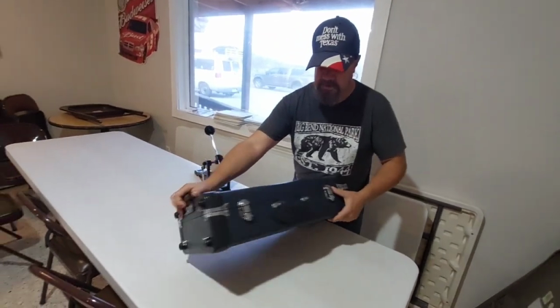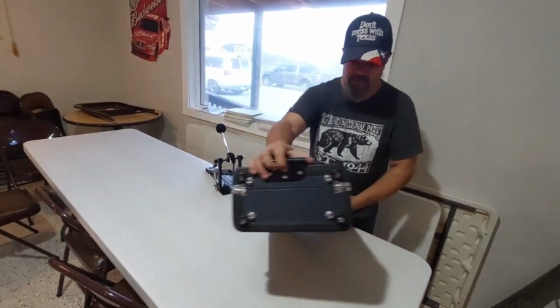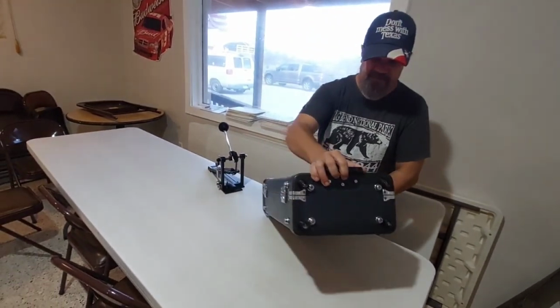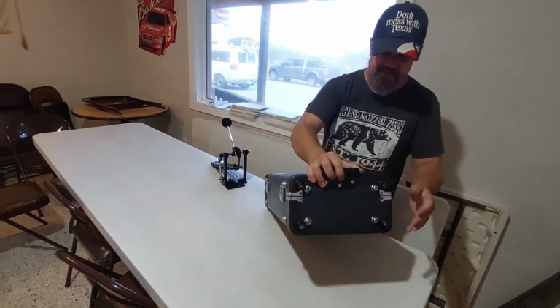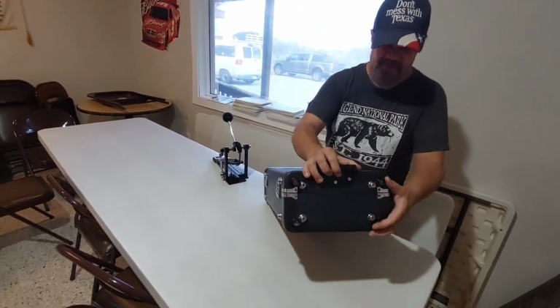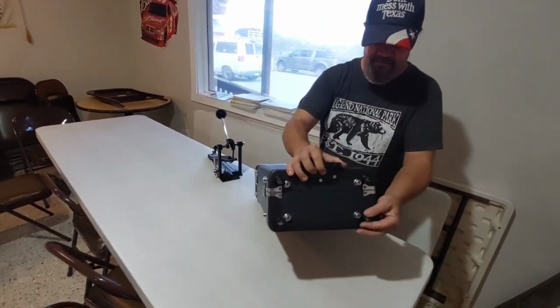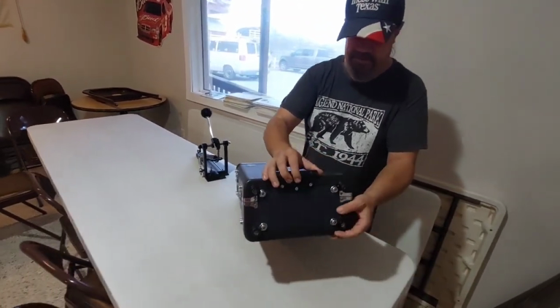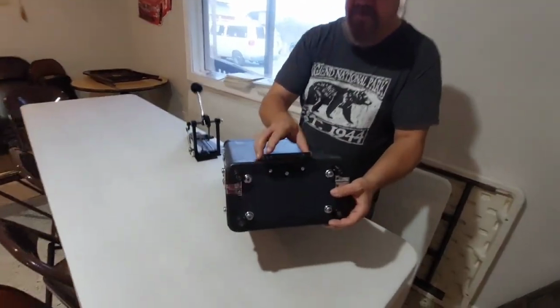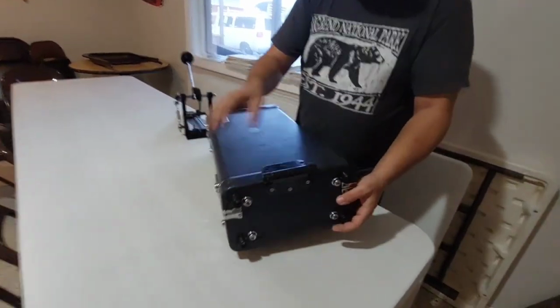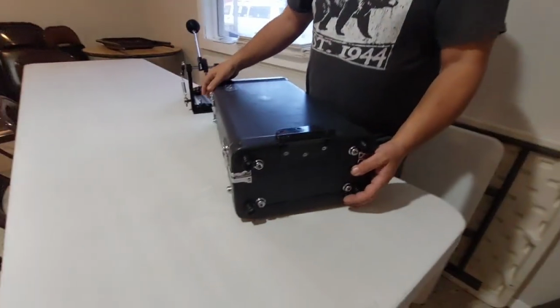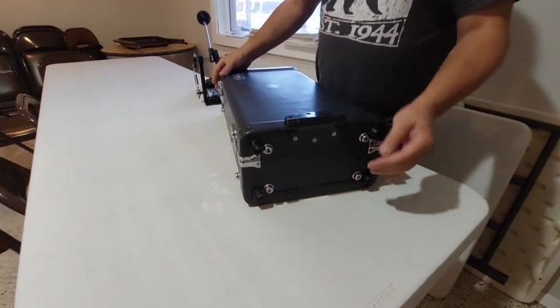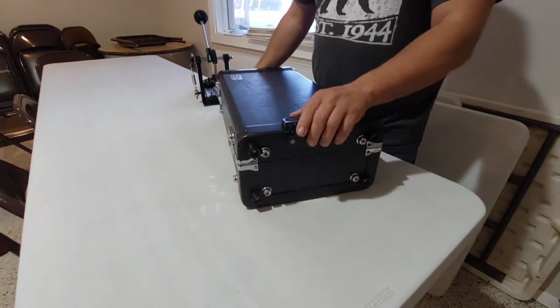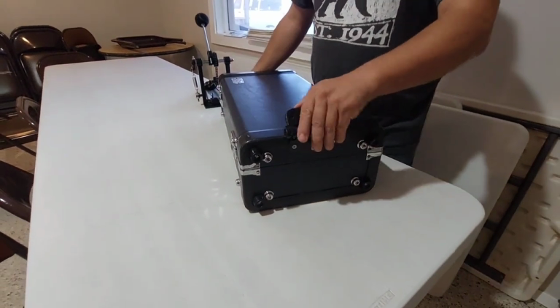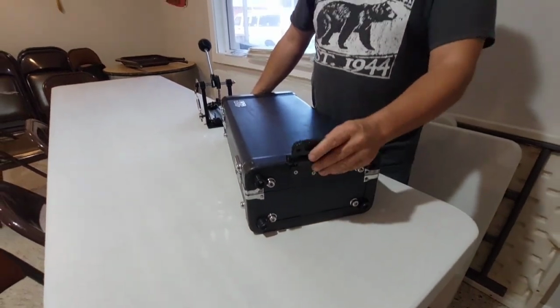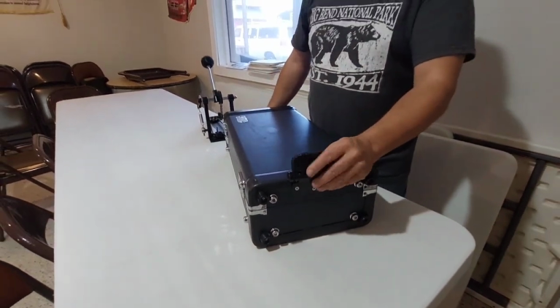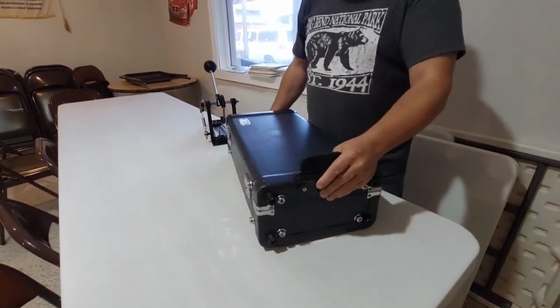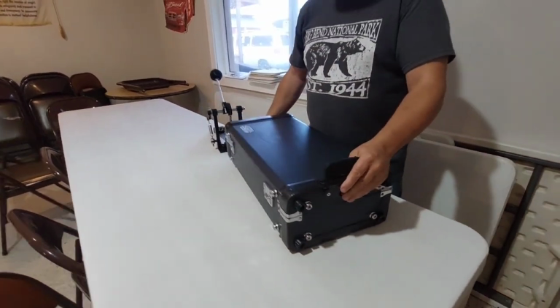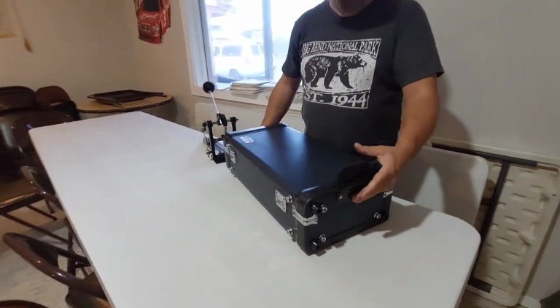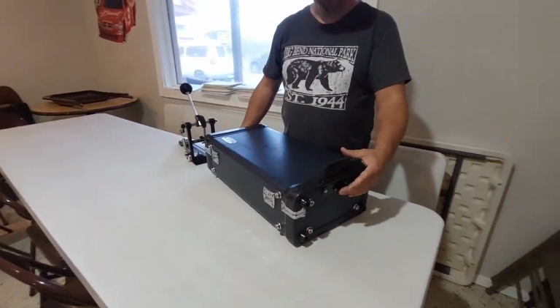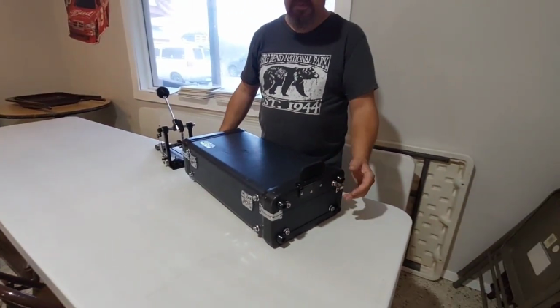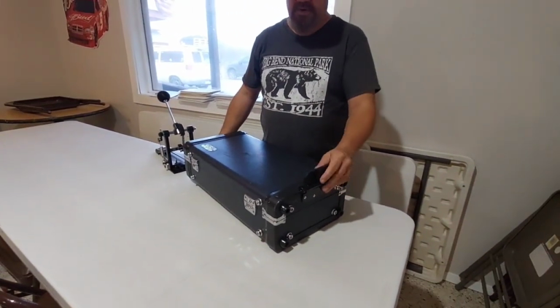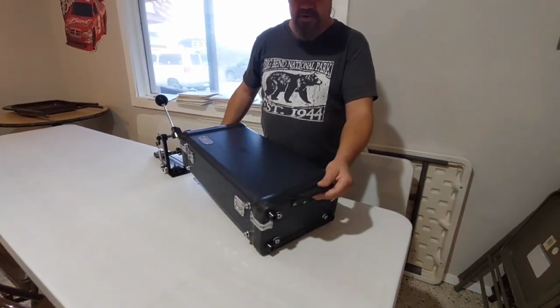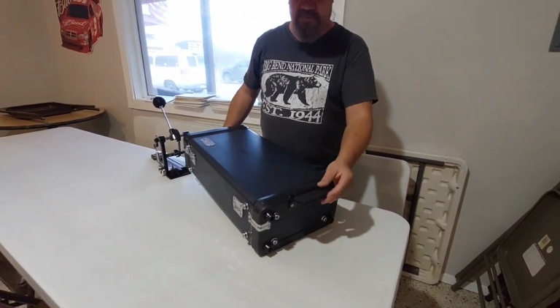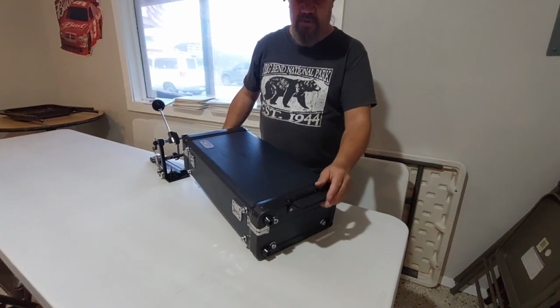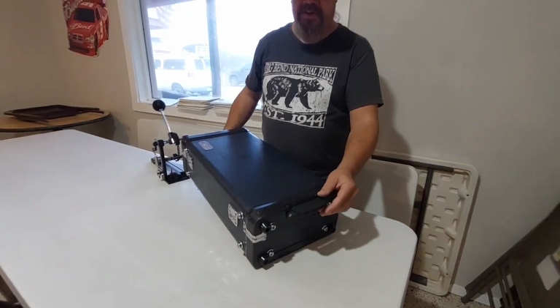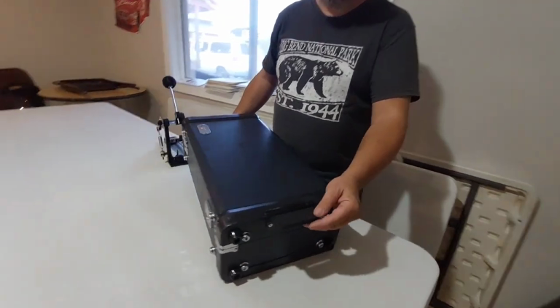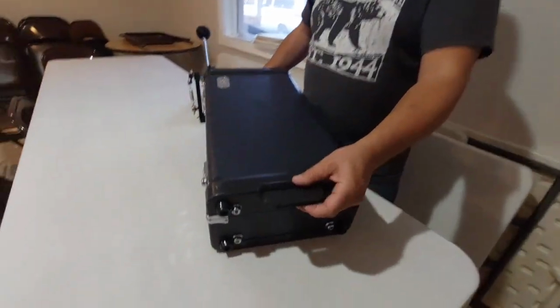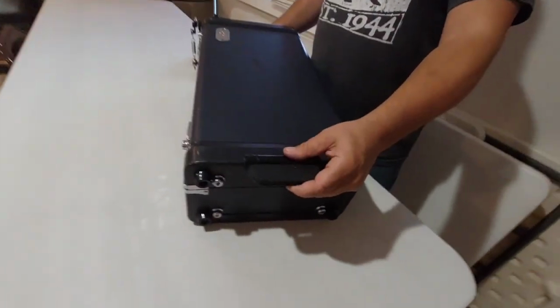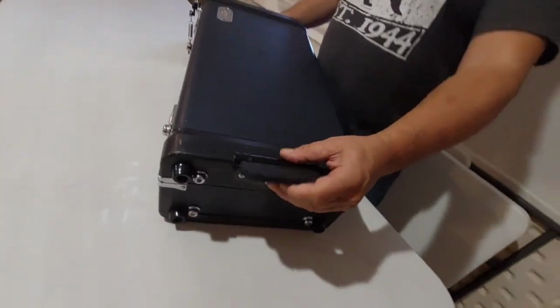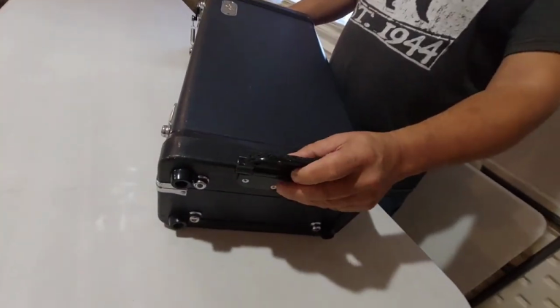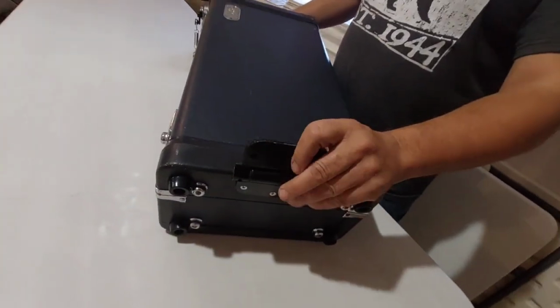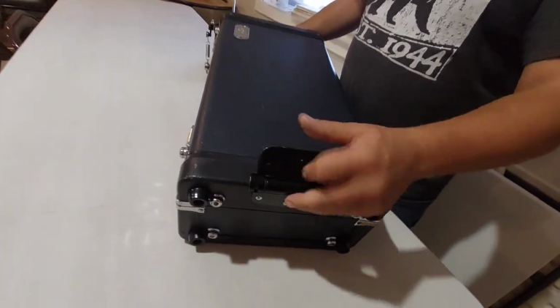Got some rubber feet on the bottom. And a door hinge that the pedal connects to — put some rubber on there to thicken it up so the pedal will clamp down on it.